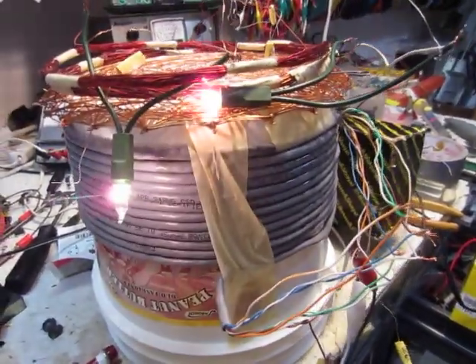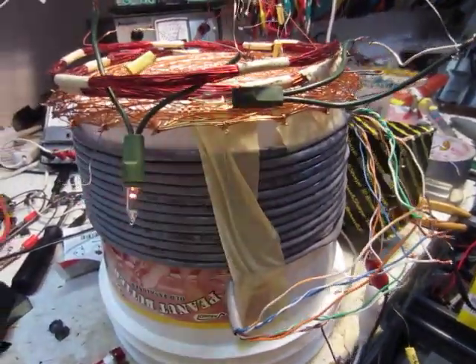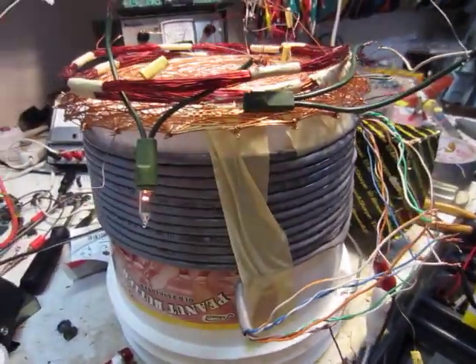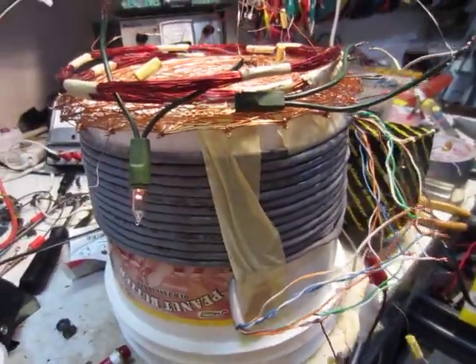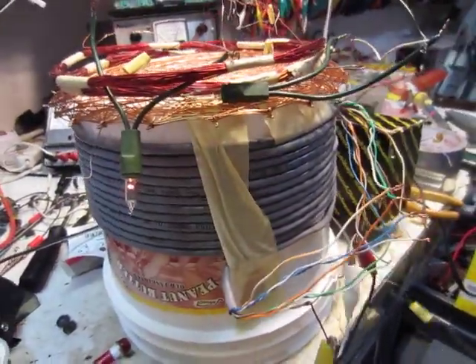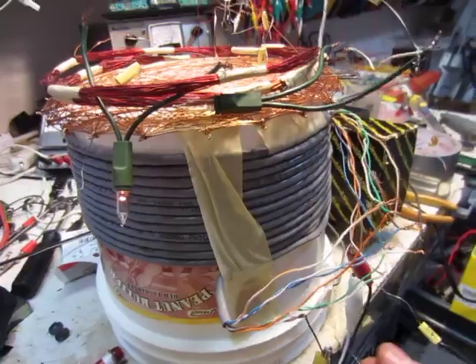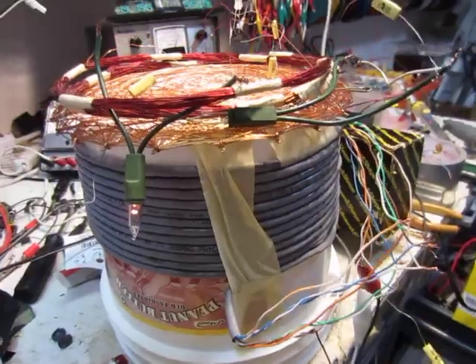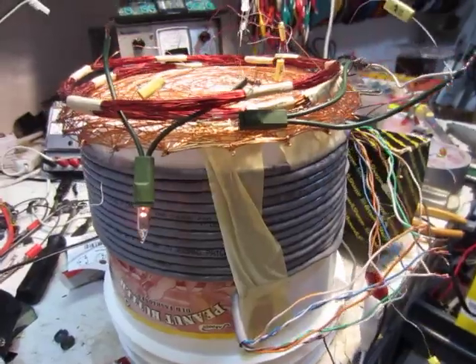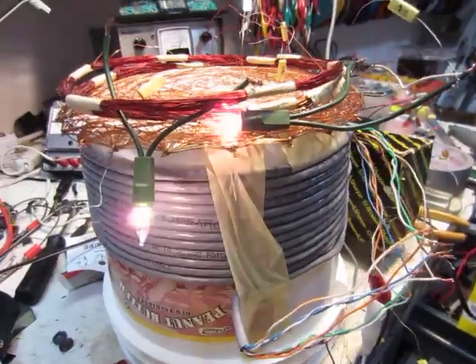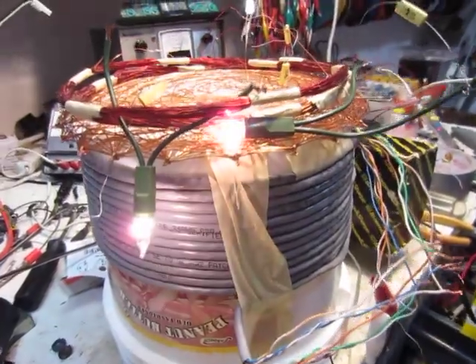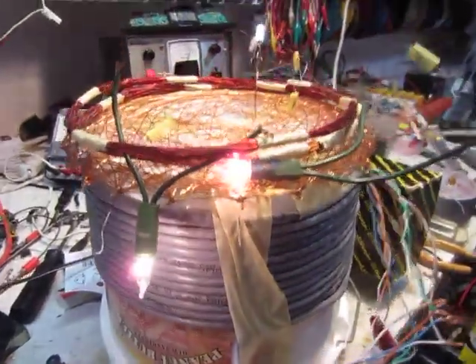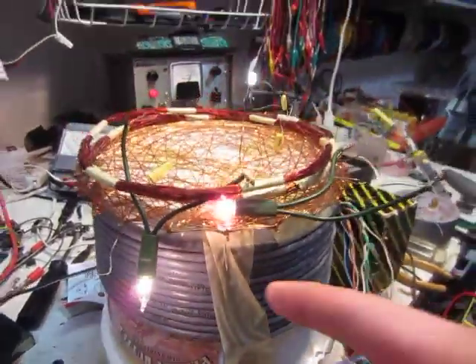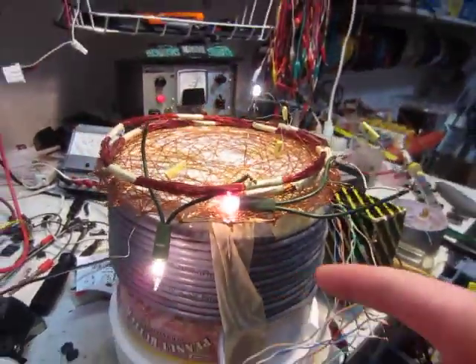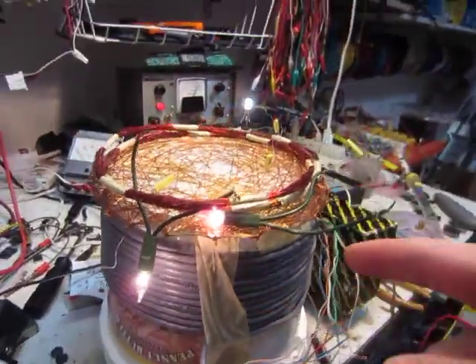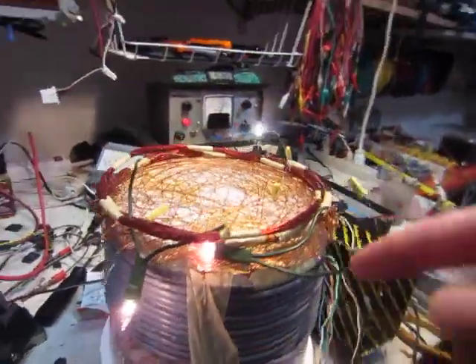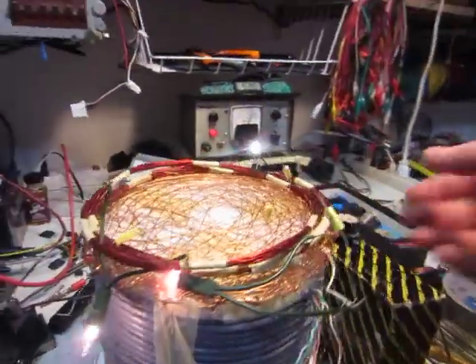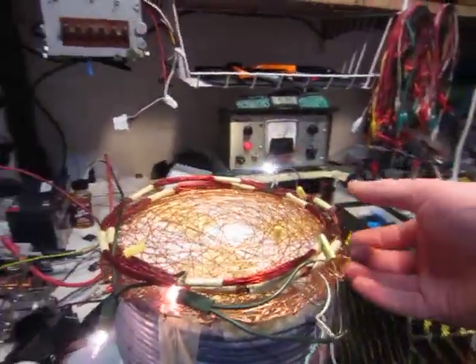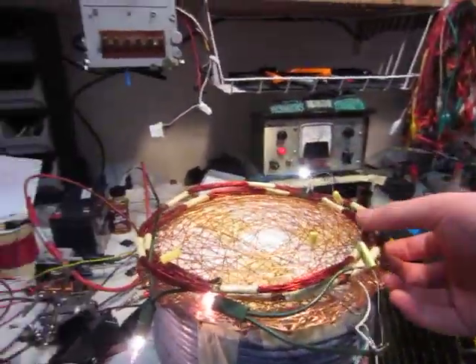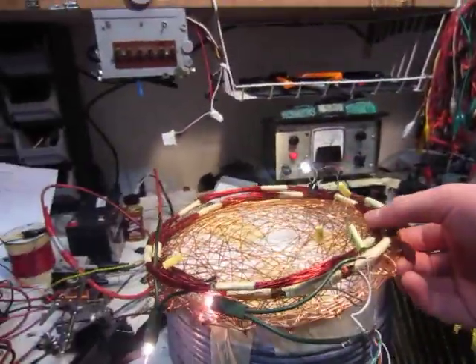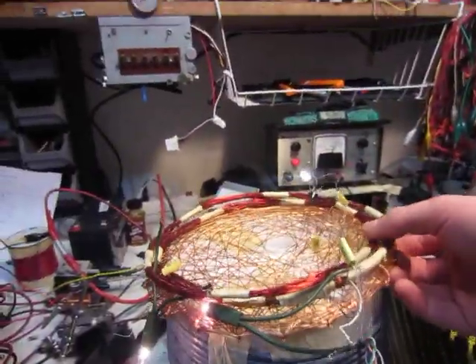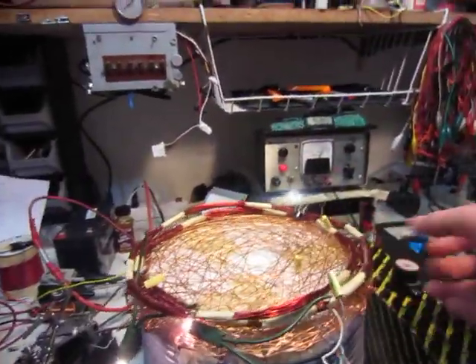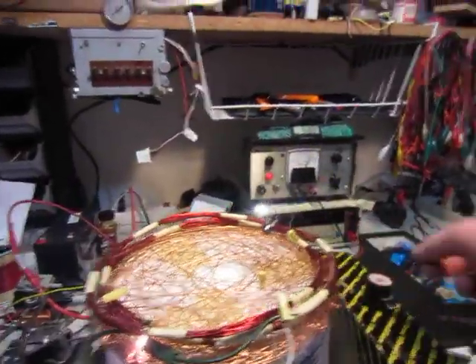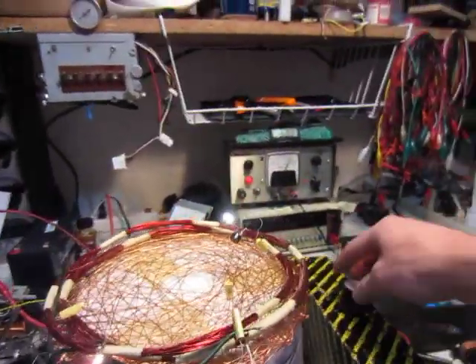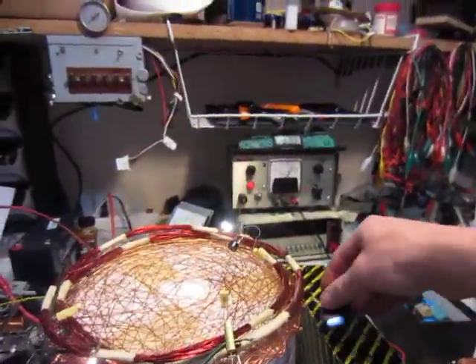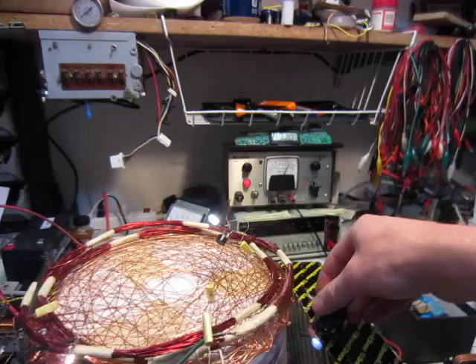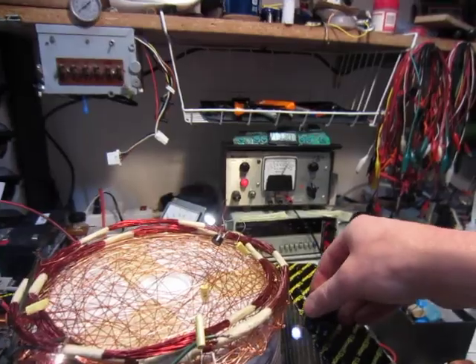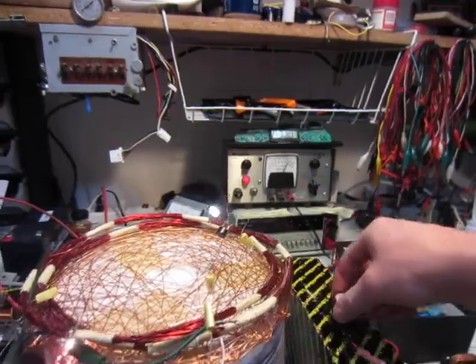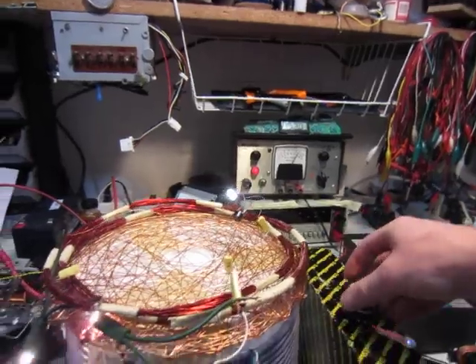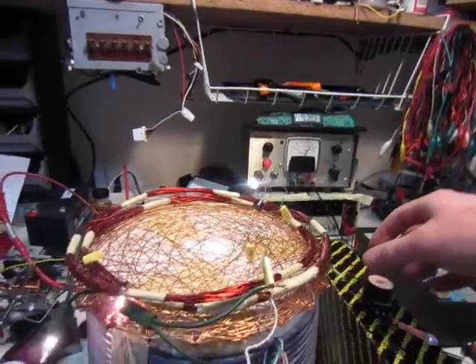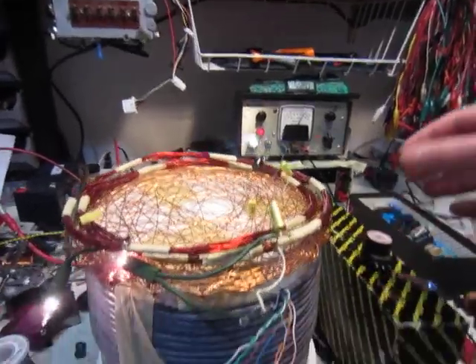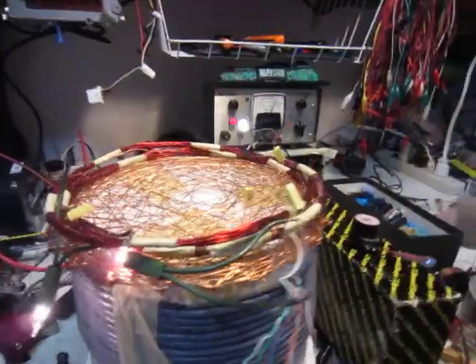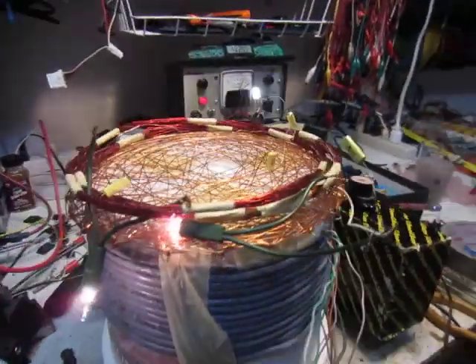It's just cat5 cable wrapped around this one gallon bucket, and I have three different — or actually four coils — picking up the wireless energy.